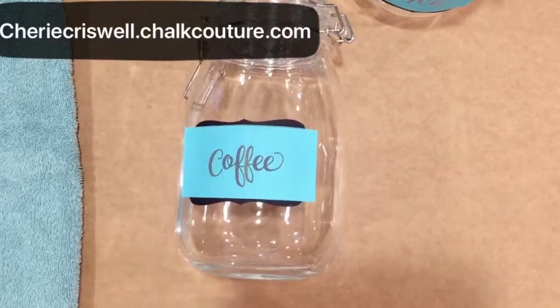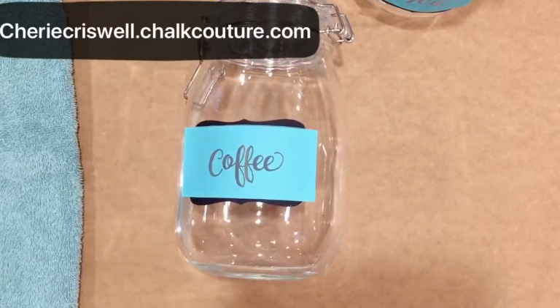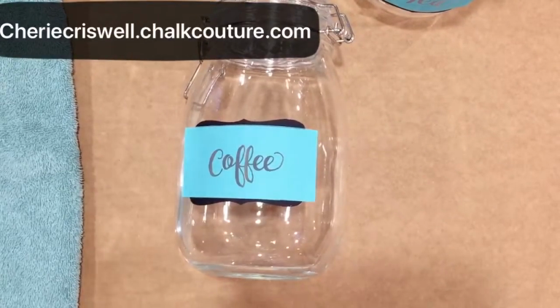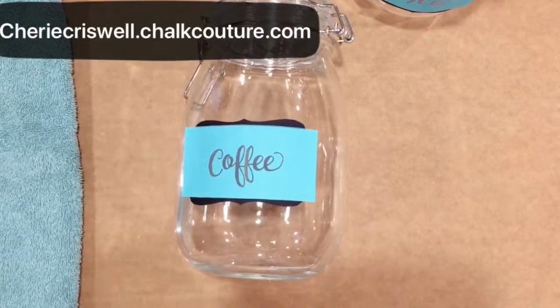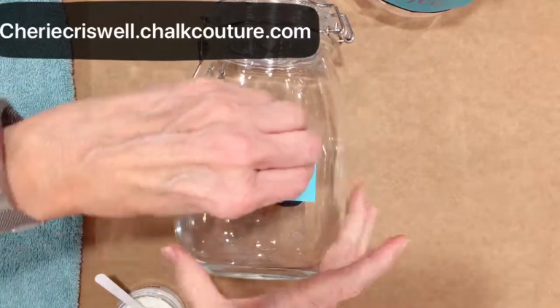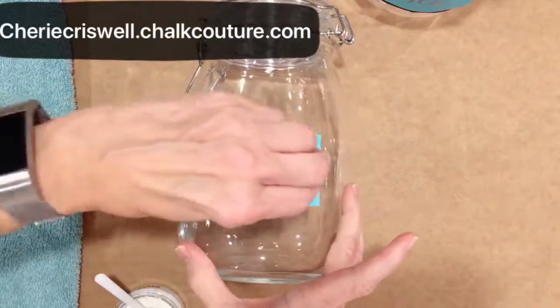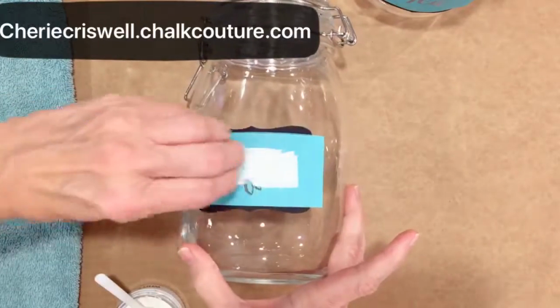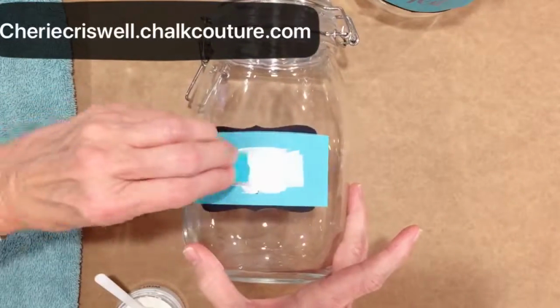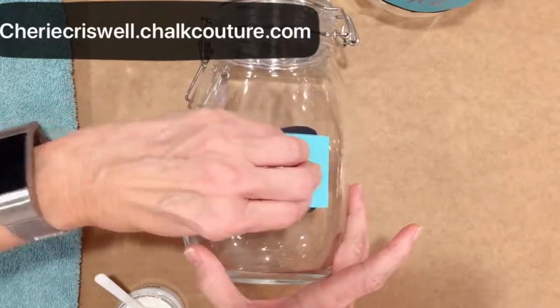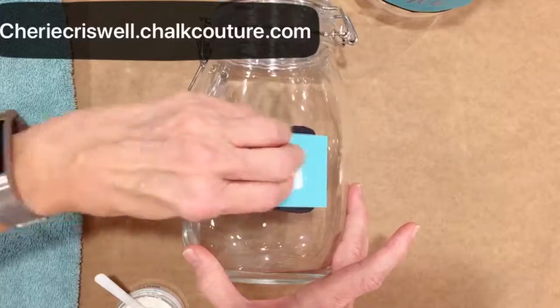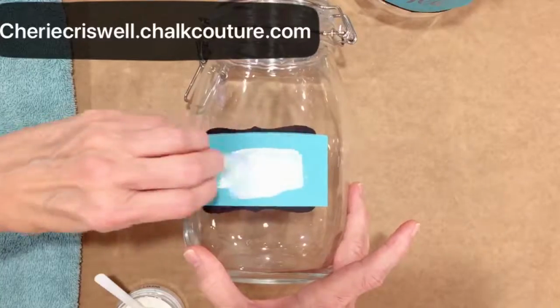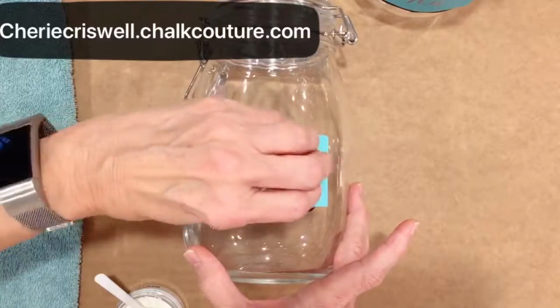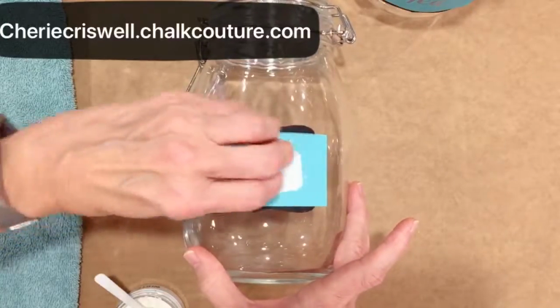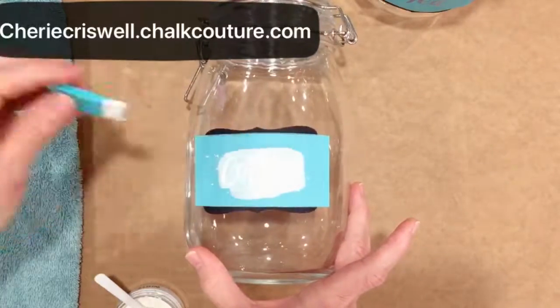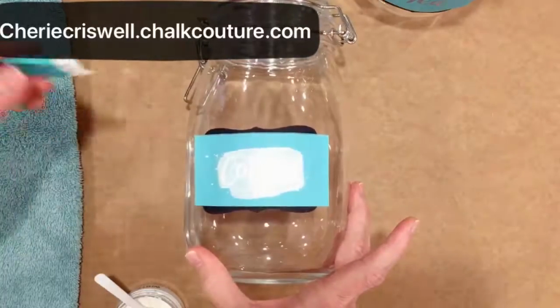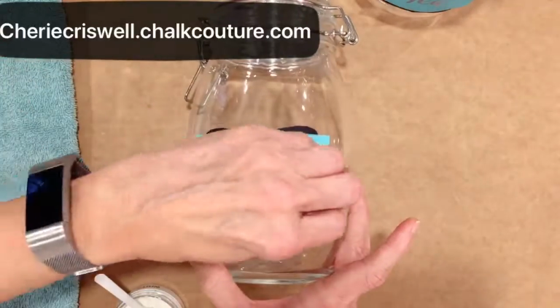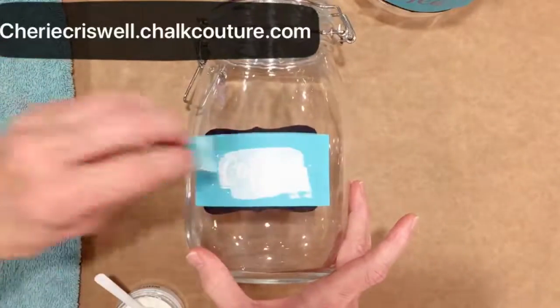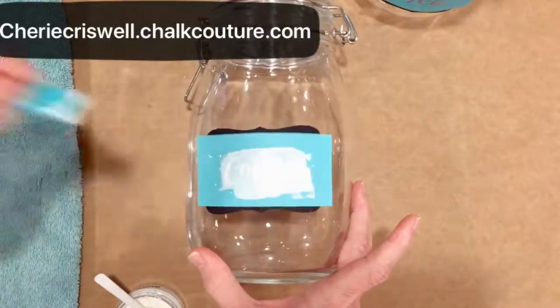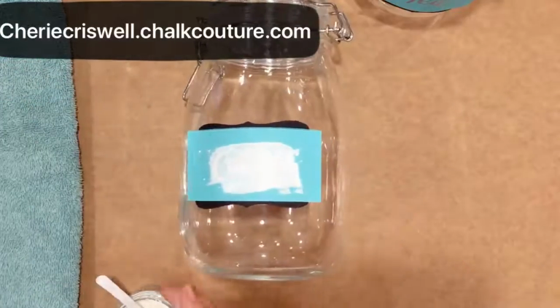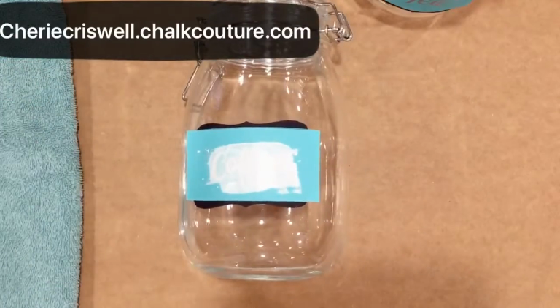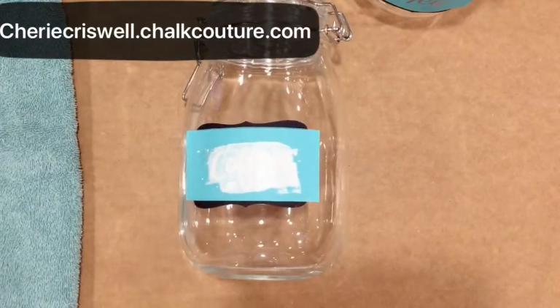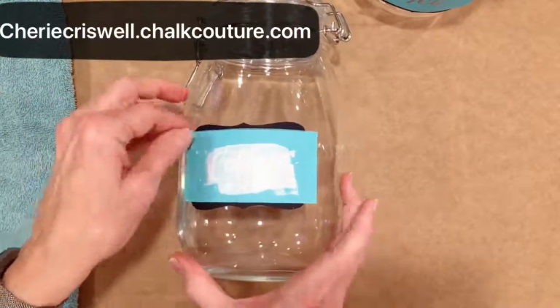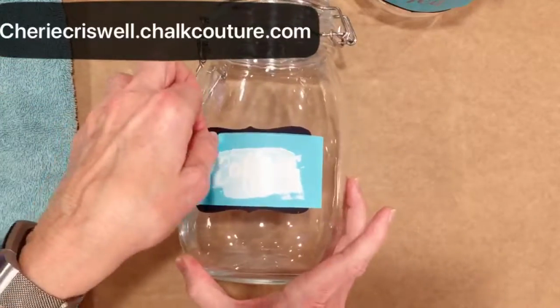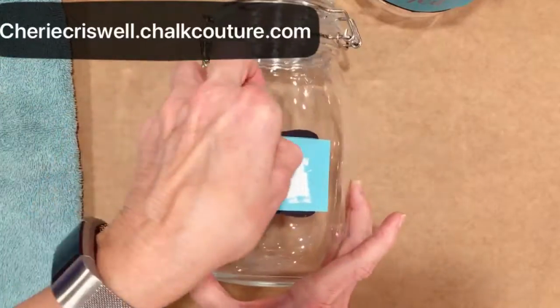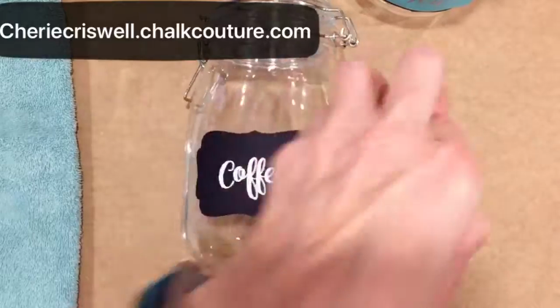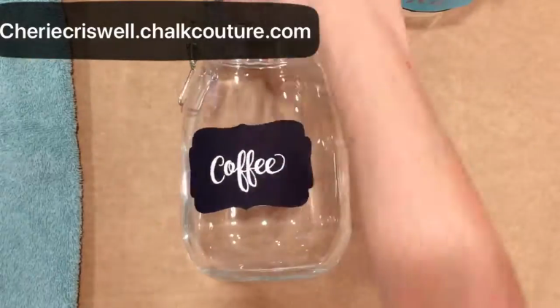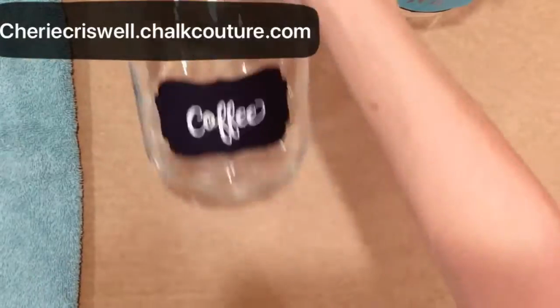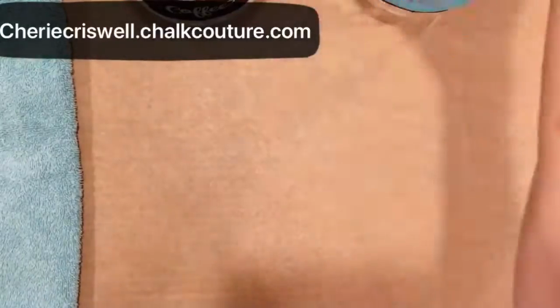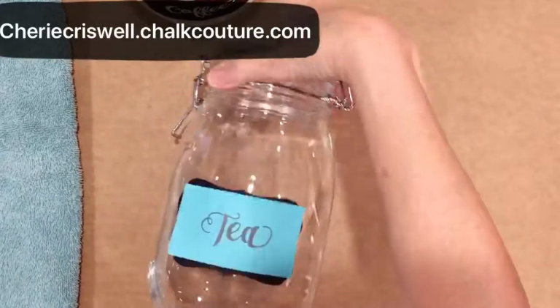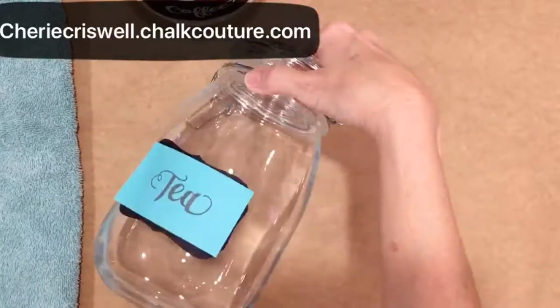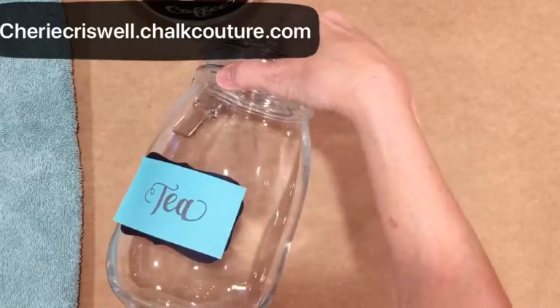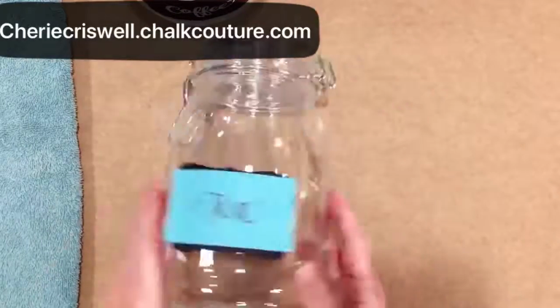After I got the label on it, then we put the title on. This one is coffee and then tea.